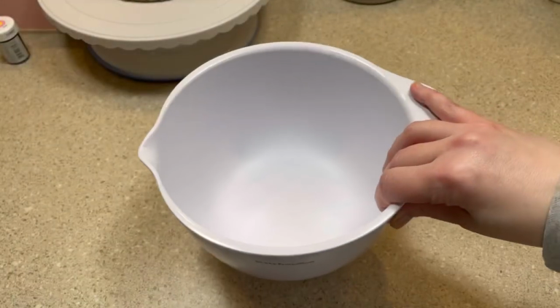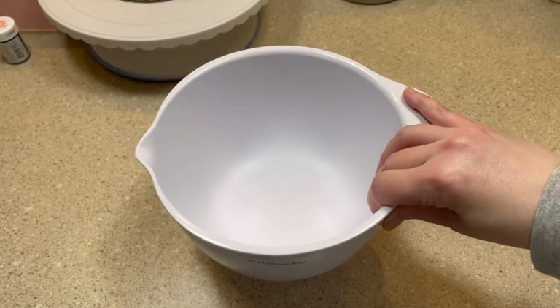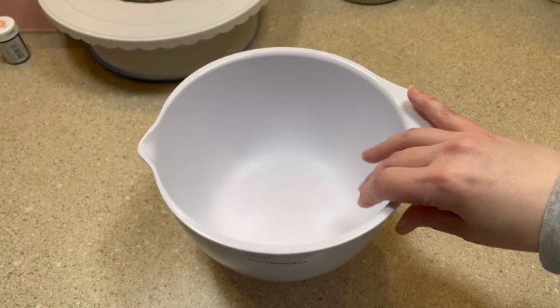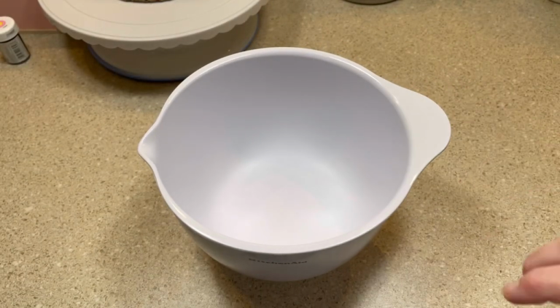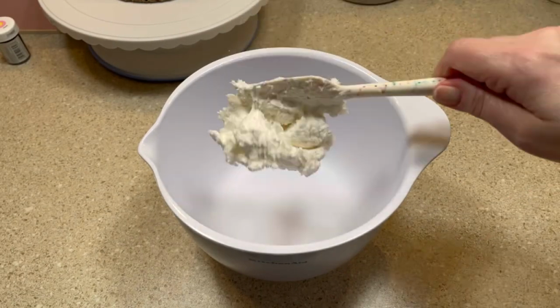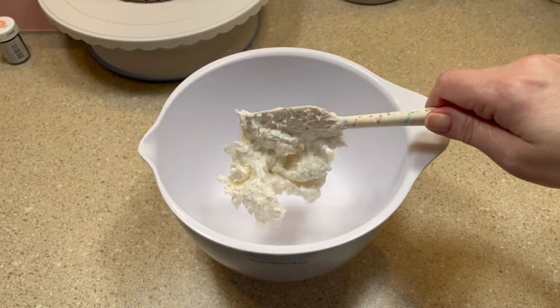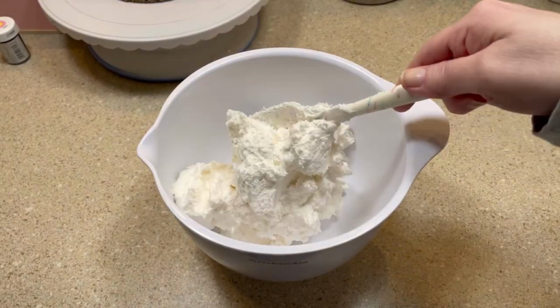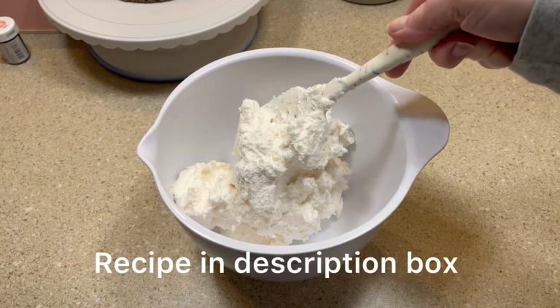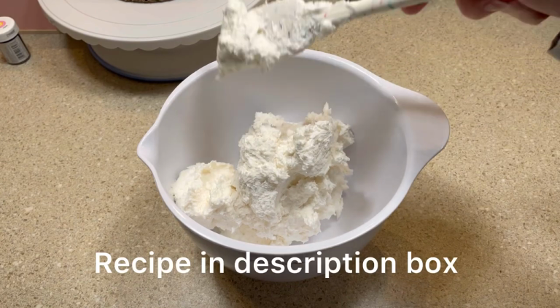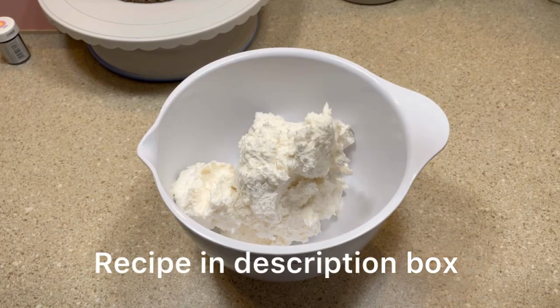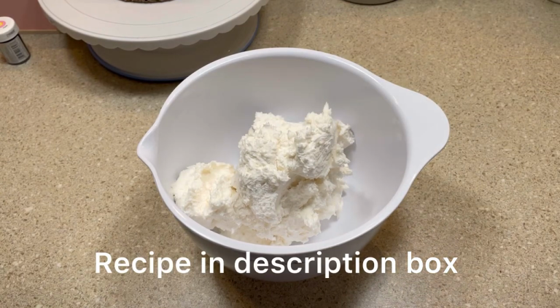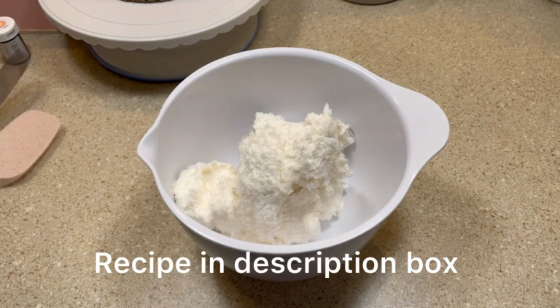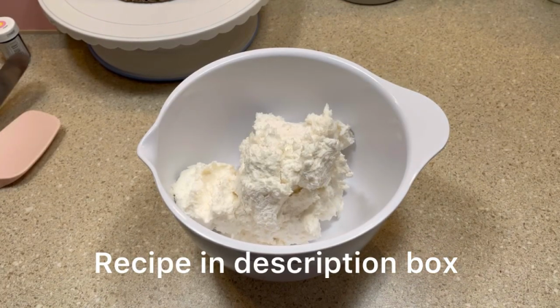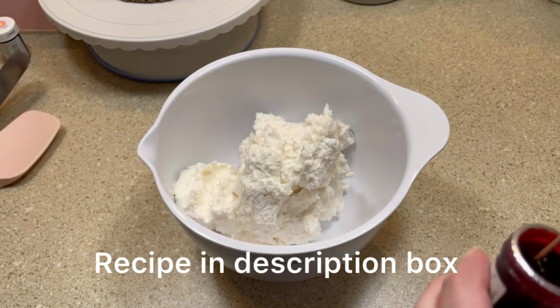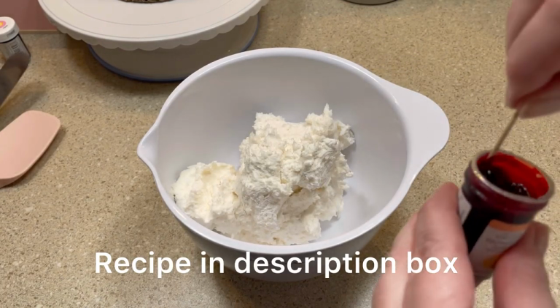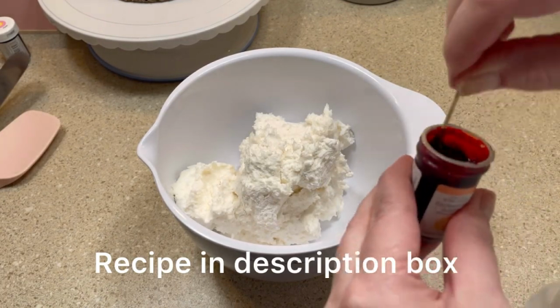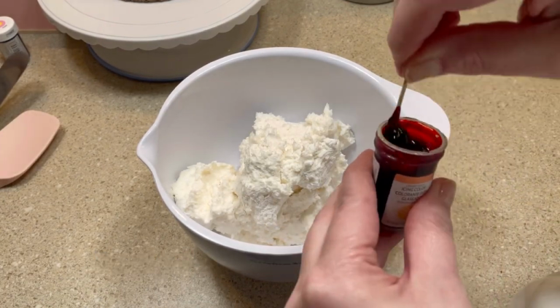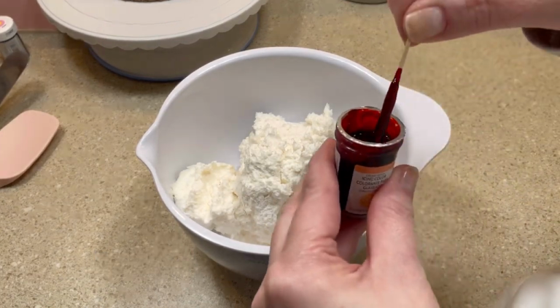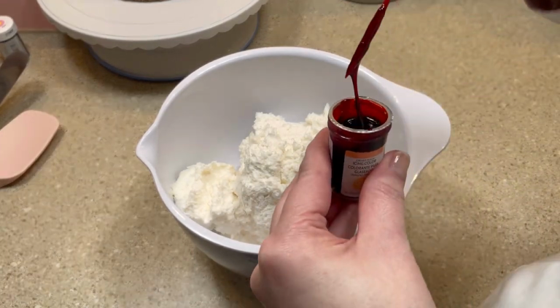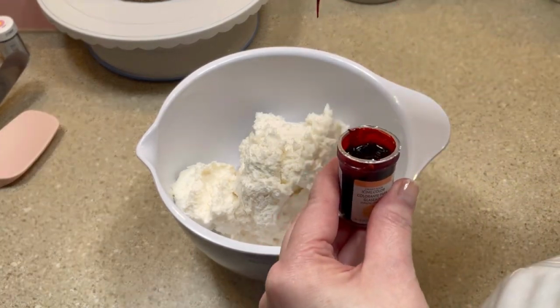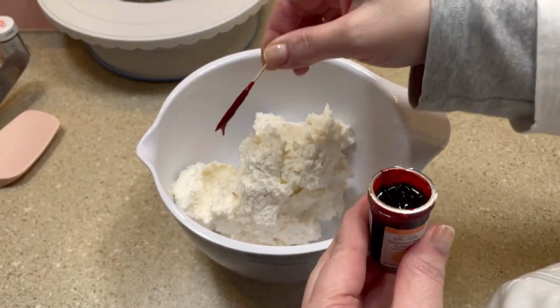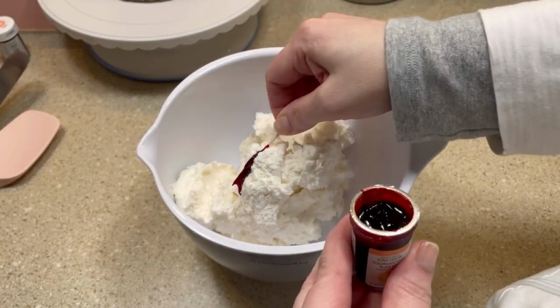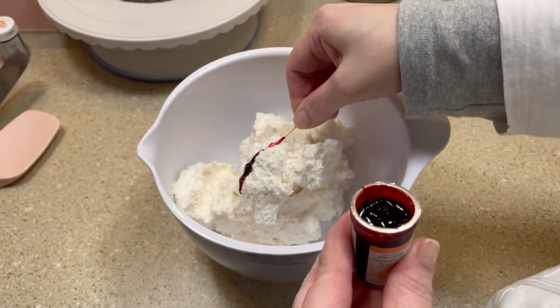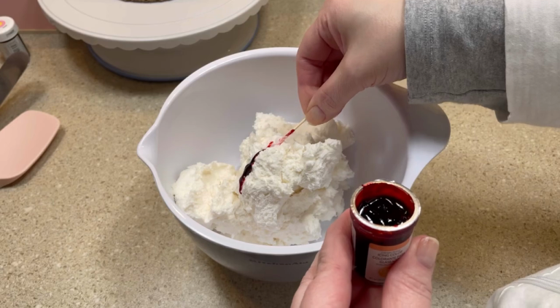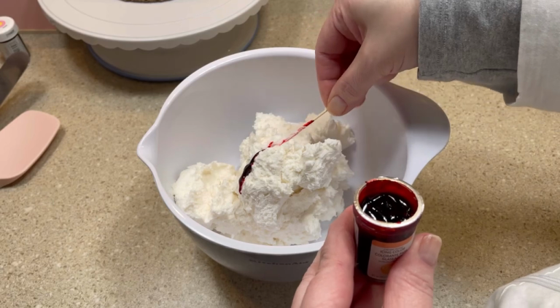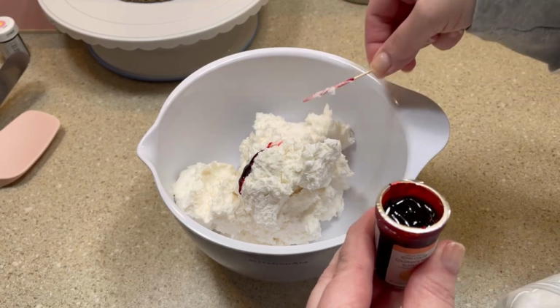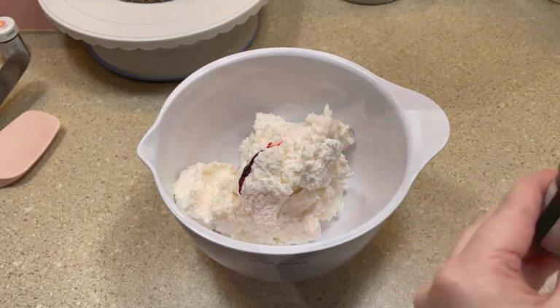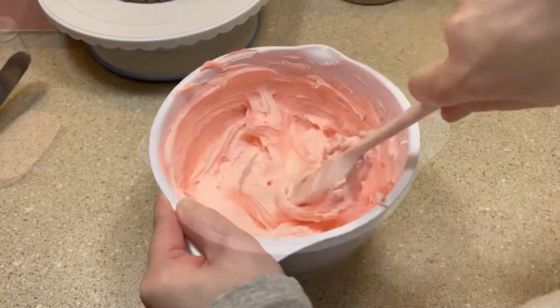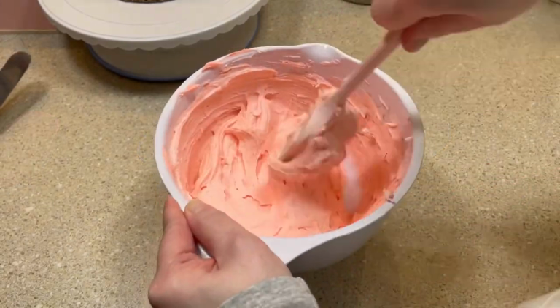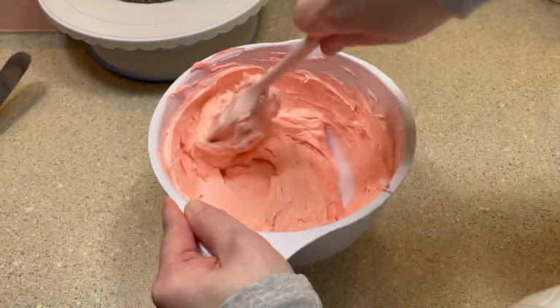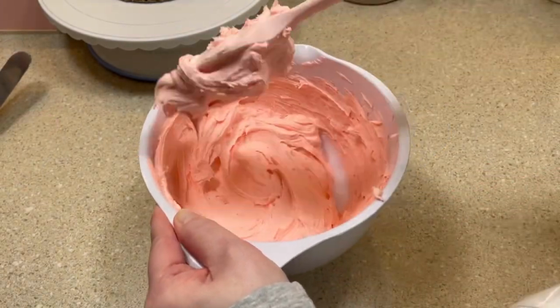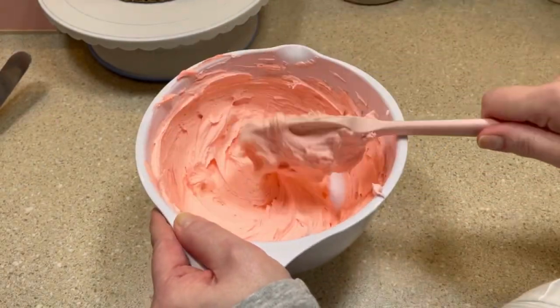Next I added some vanilla buttercream frosting to a mixing bowl, and I added a bit of pink and peach gel food coloring, and I gave it a good mix.